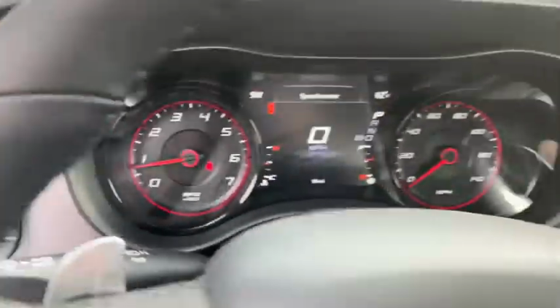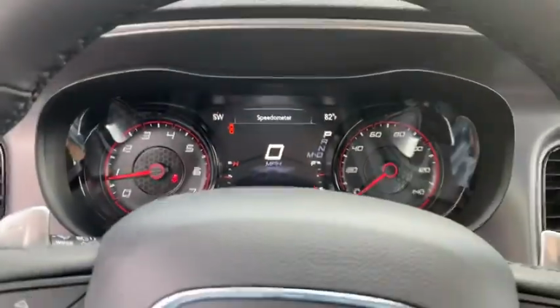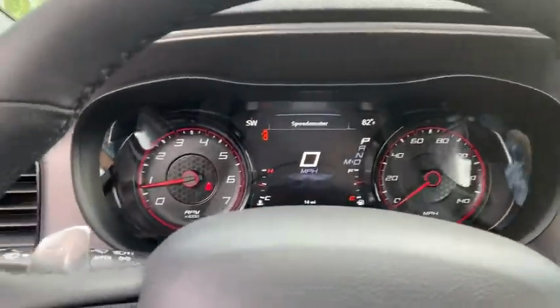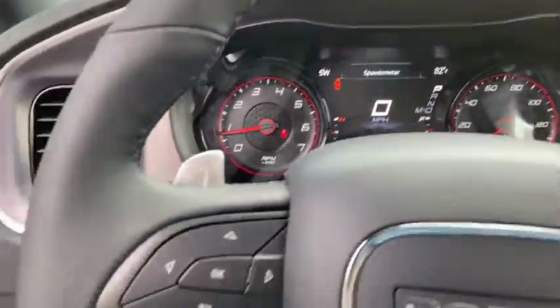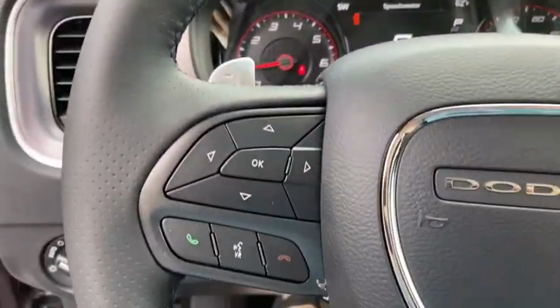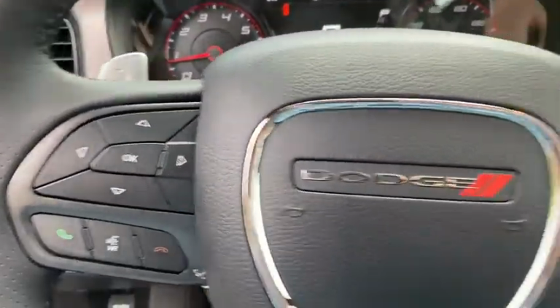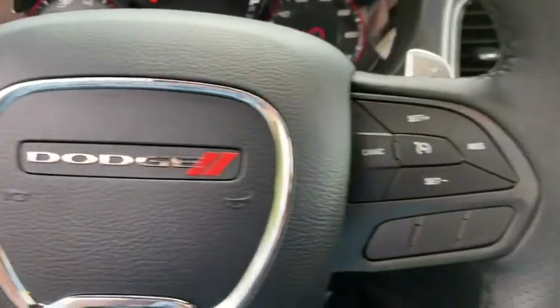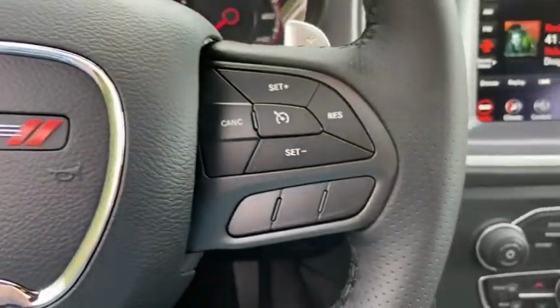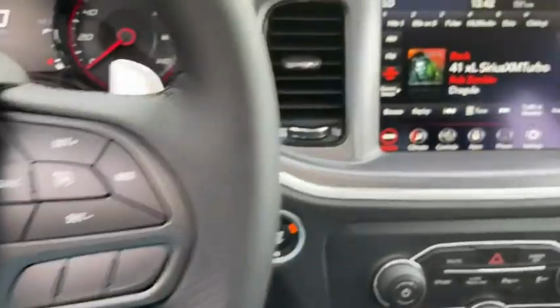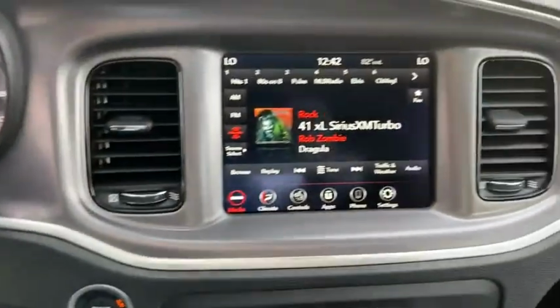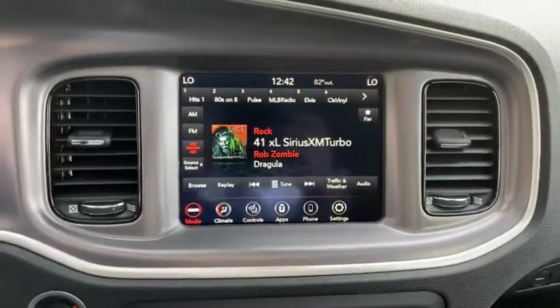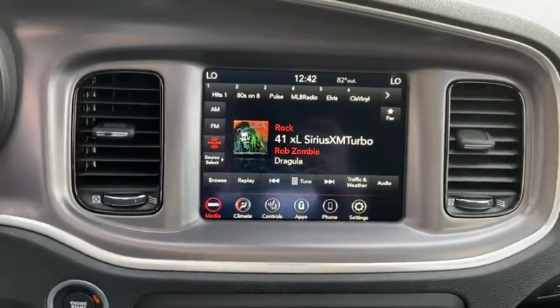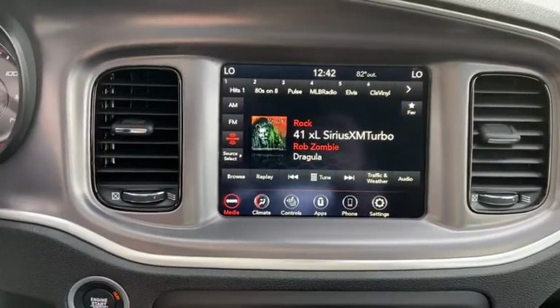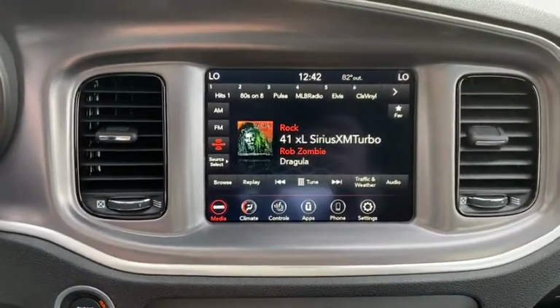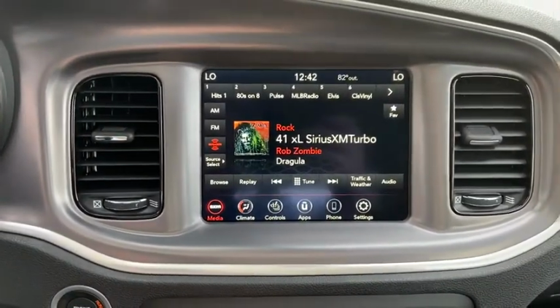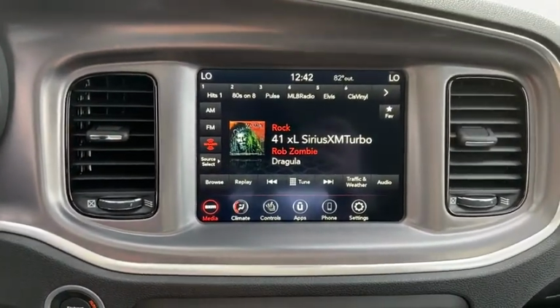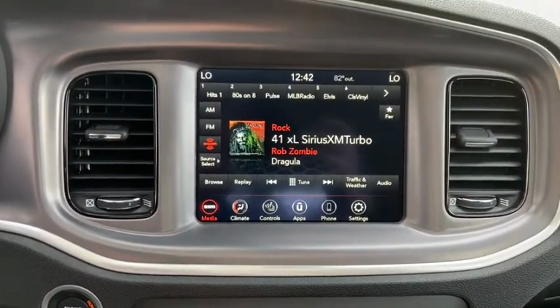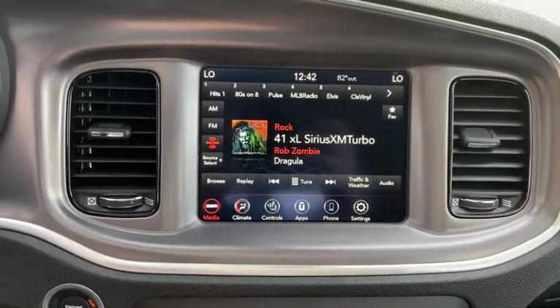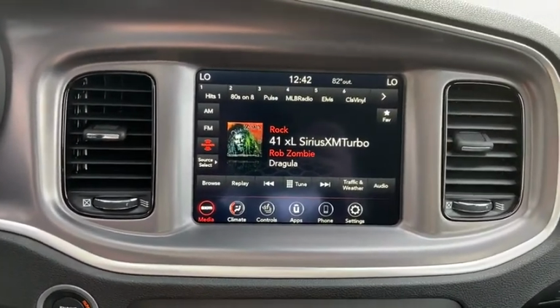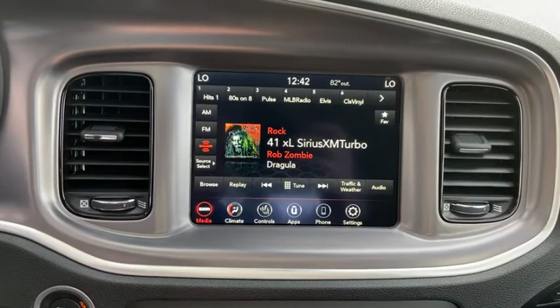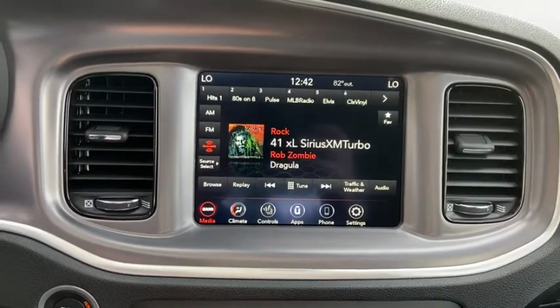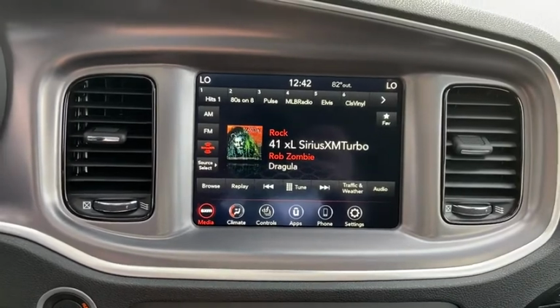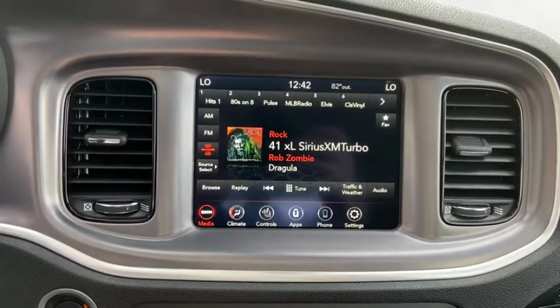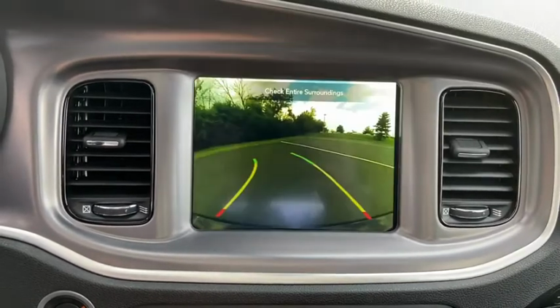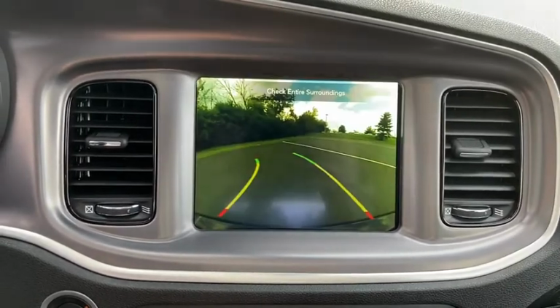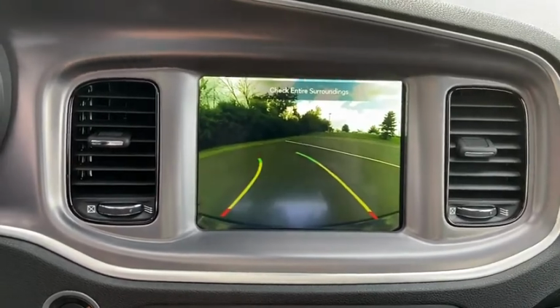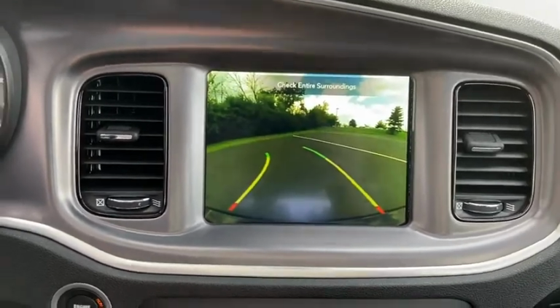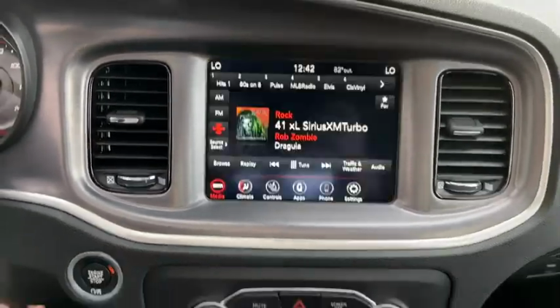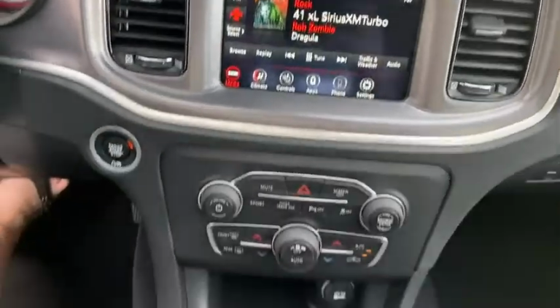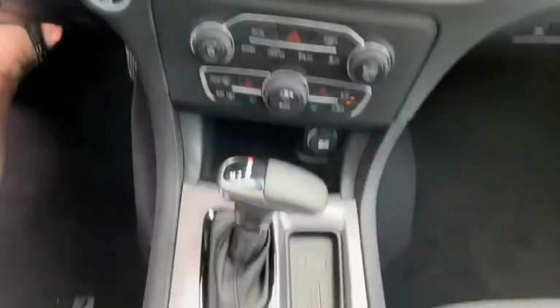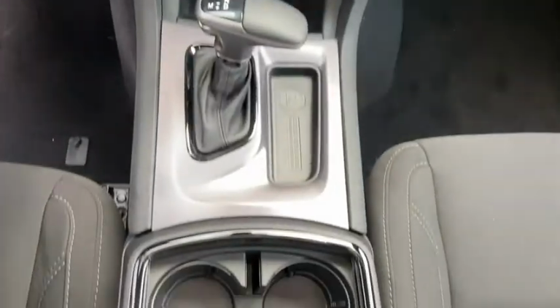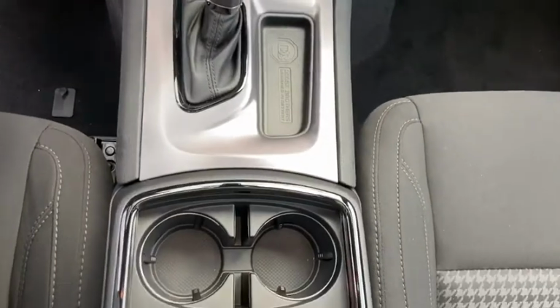Power sunroof, traction control, dual airbags, power steering, four-wheel disc brakes, cold weather package, compass, heated front seat, electronic stability control, heated steering wheel.